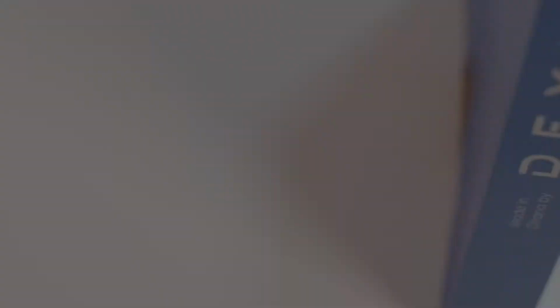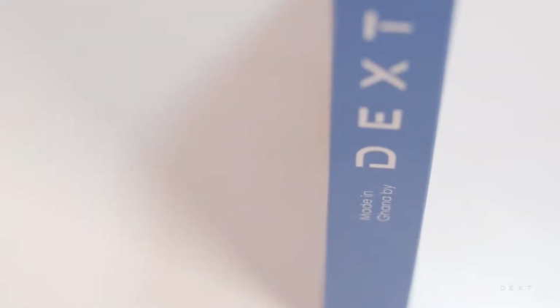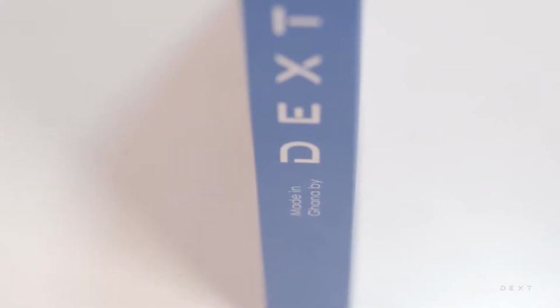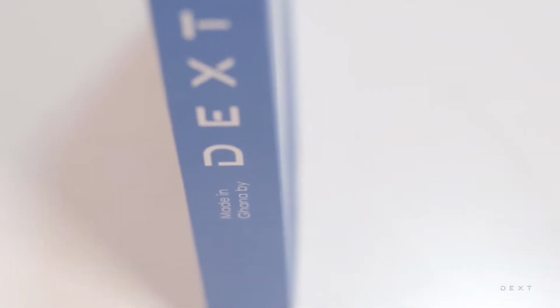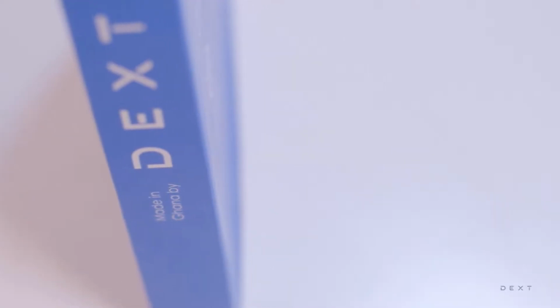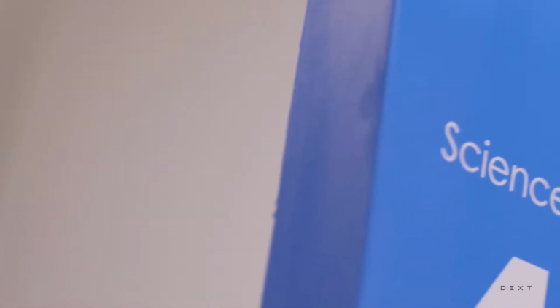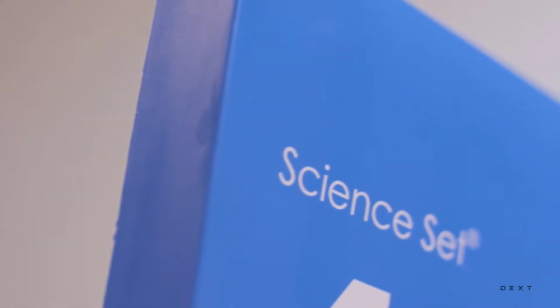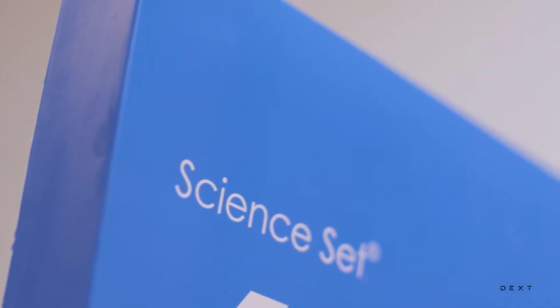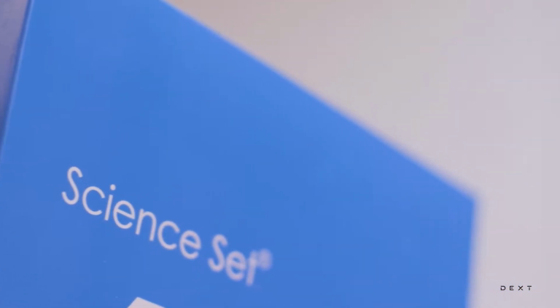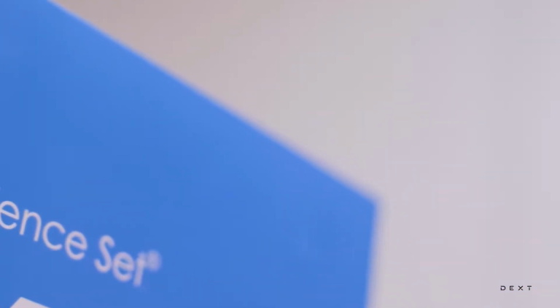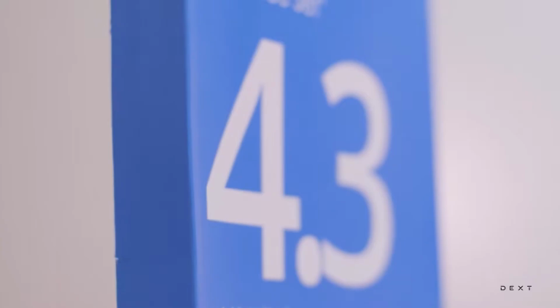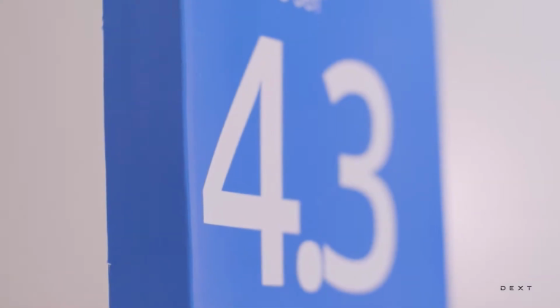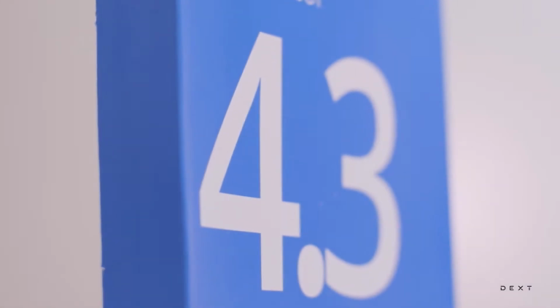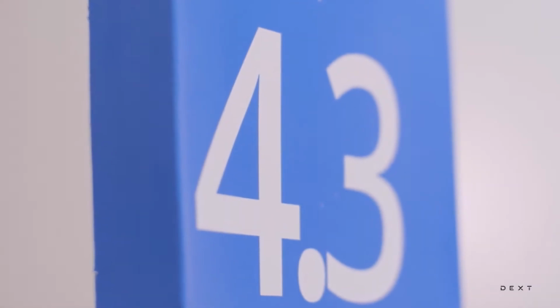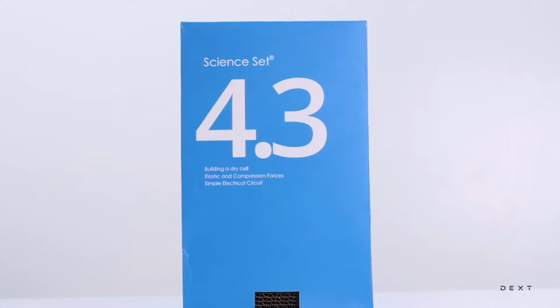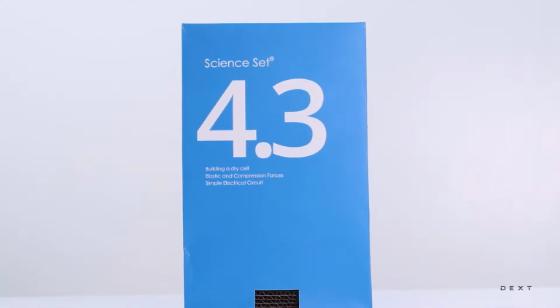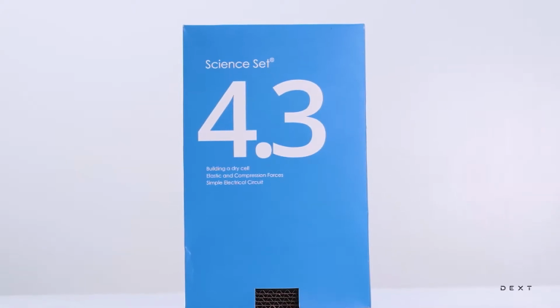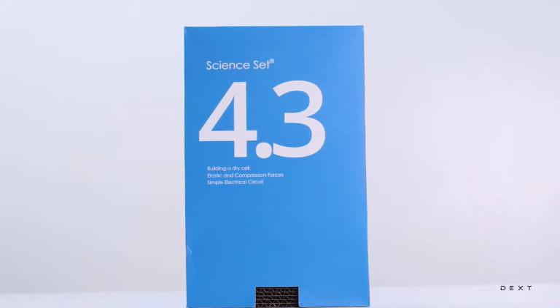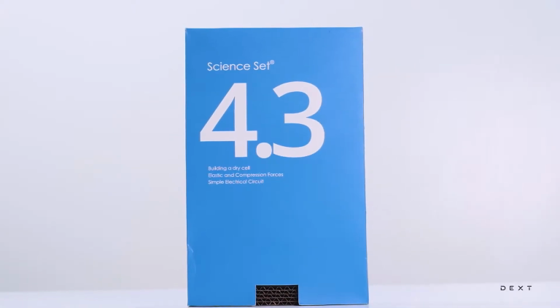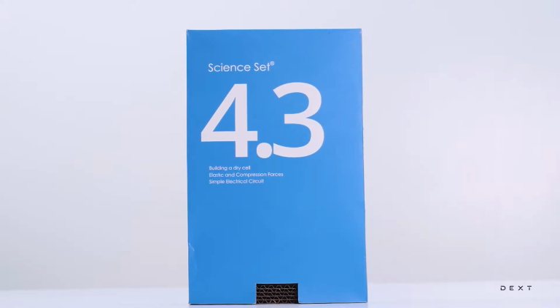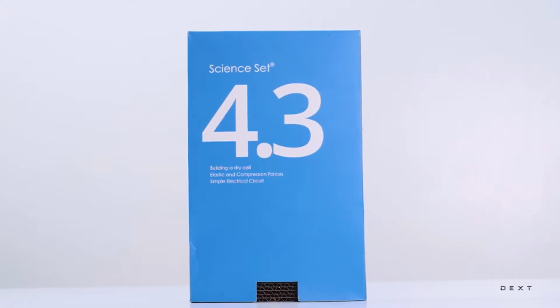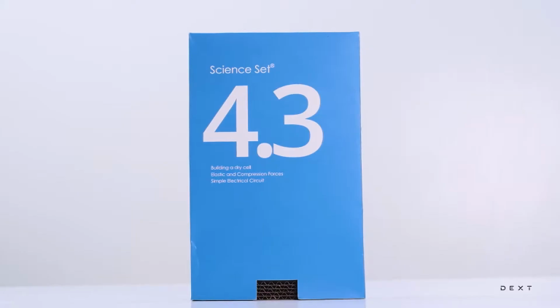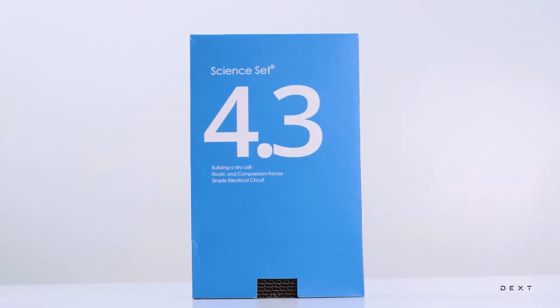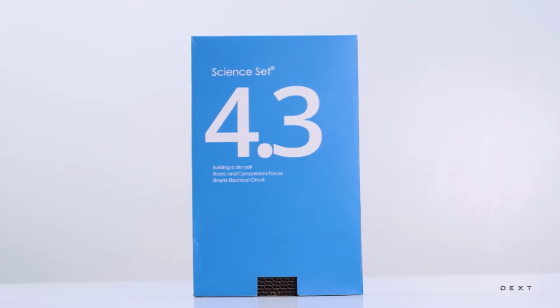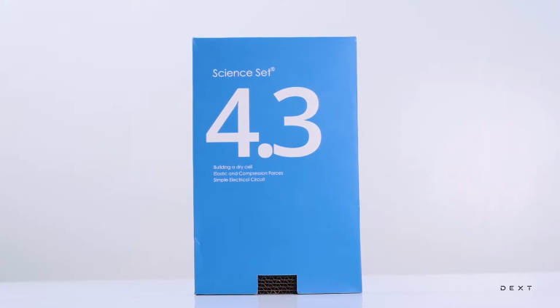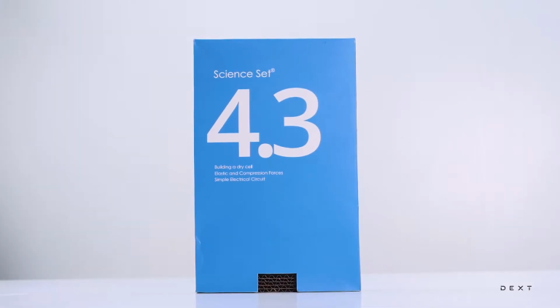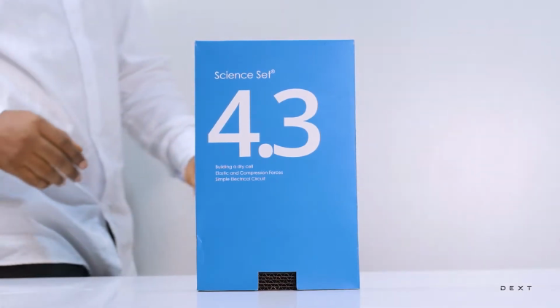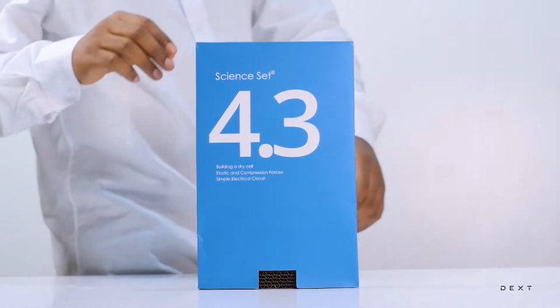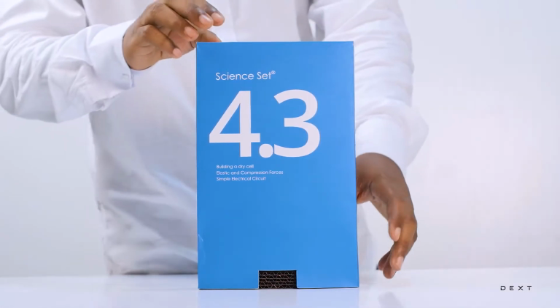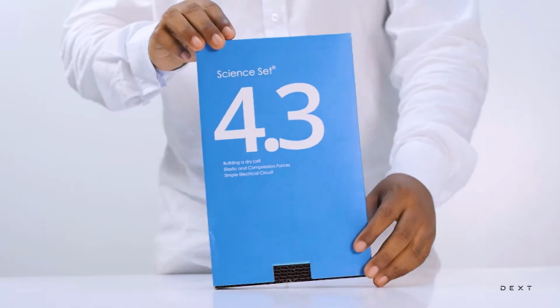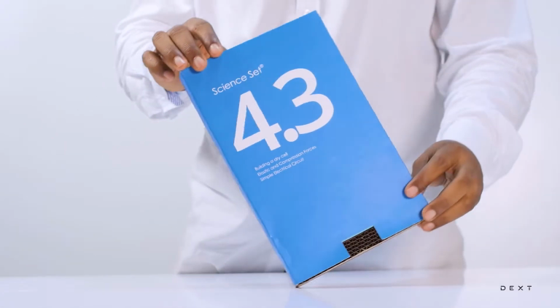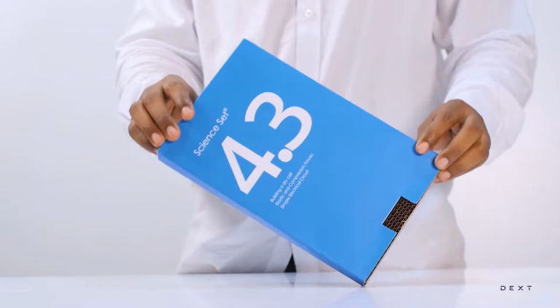This is a tutorial for DEX Science Edge 4.3. Hi, welcome to another tutorial.